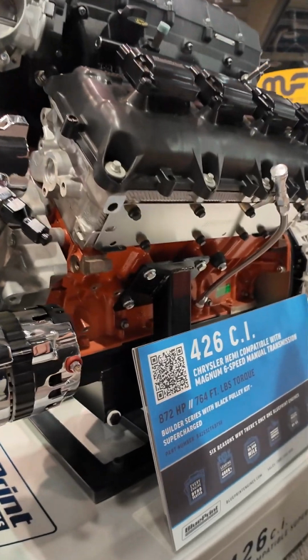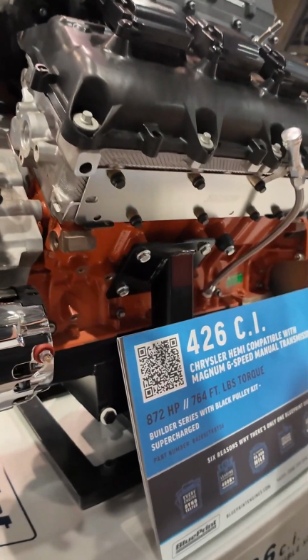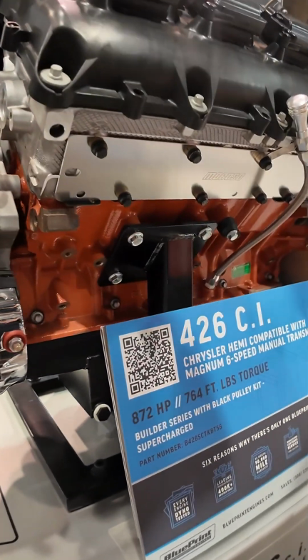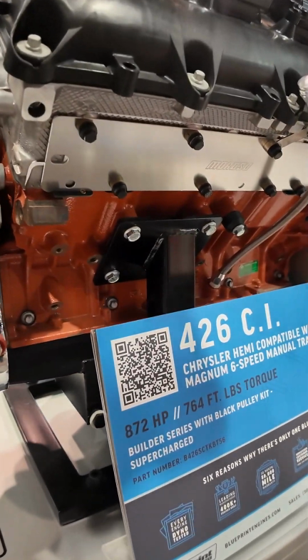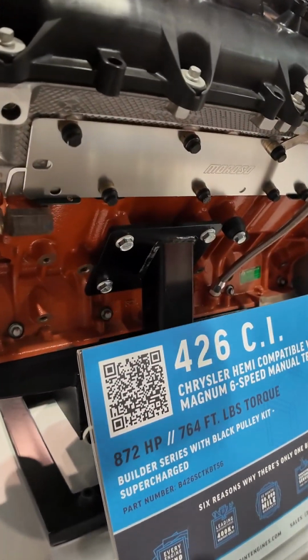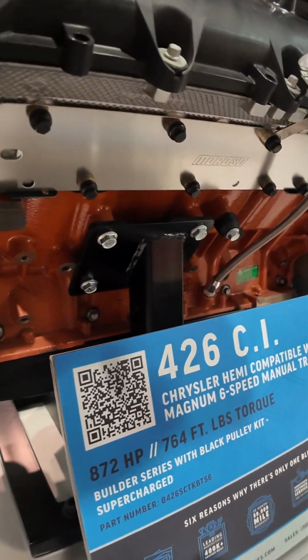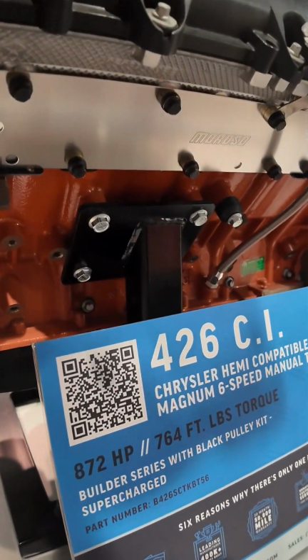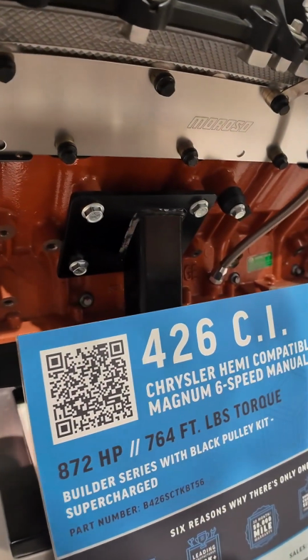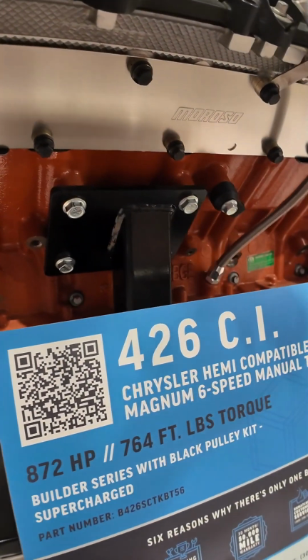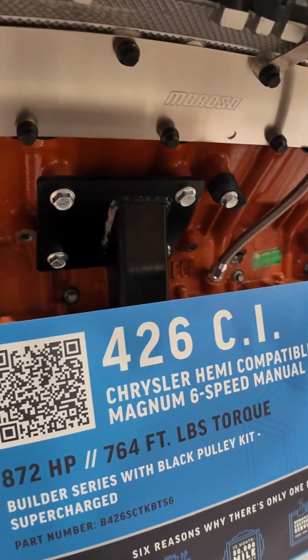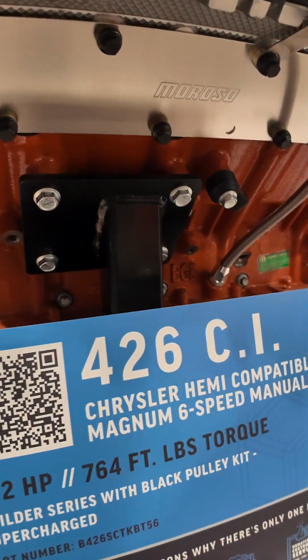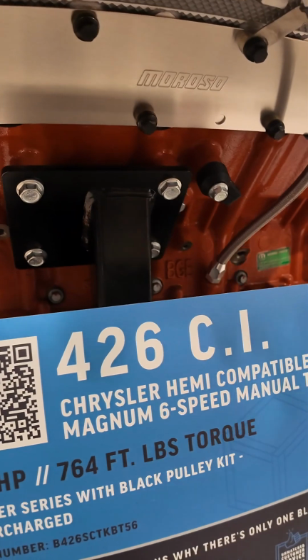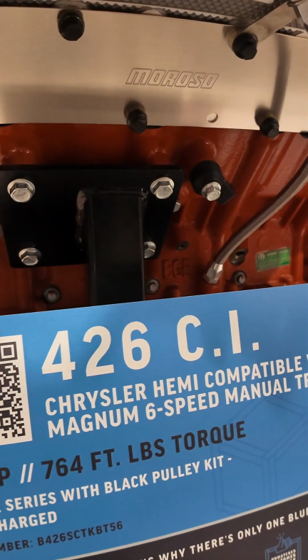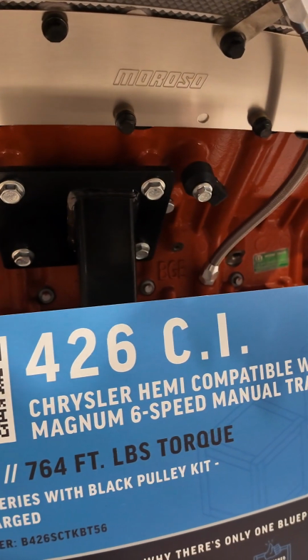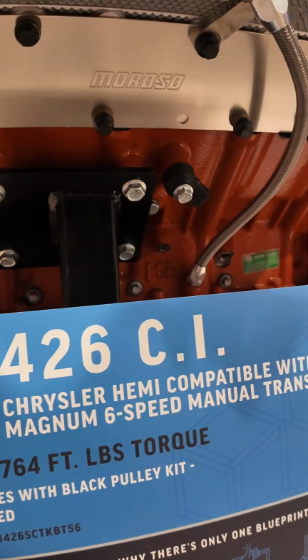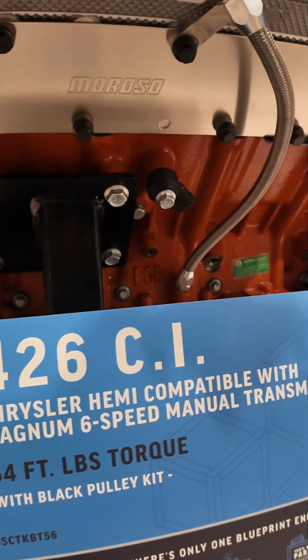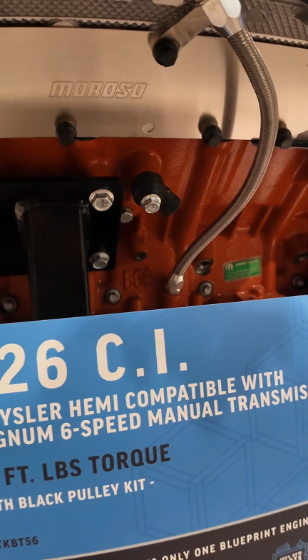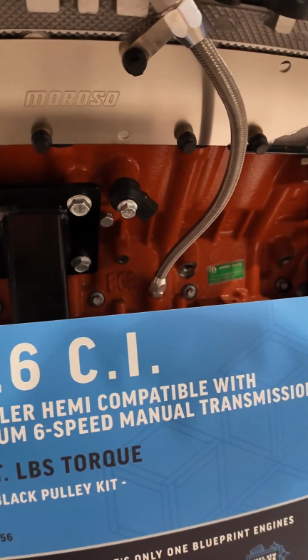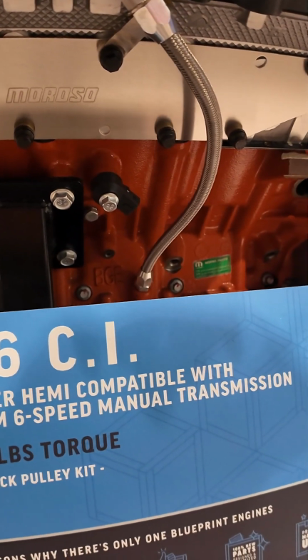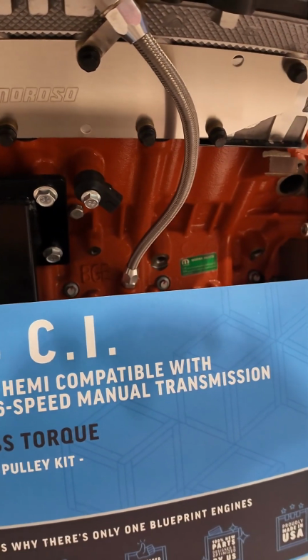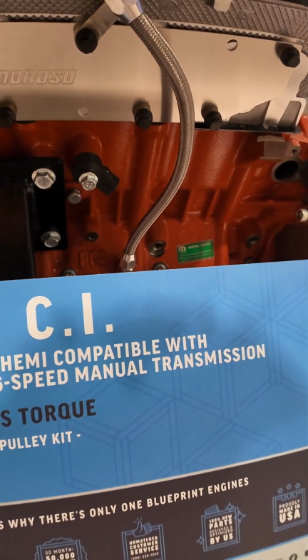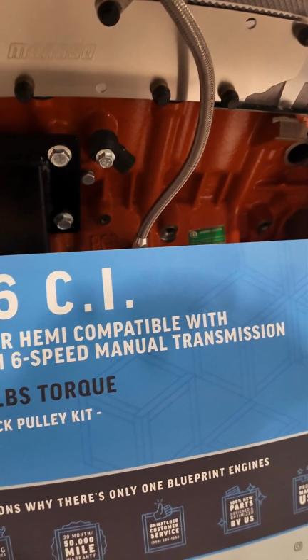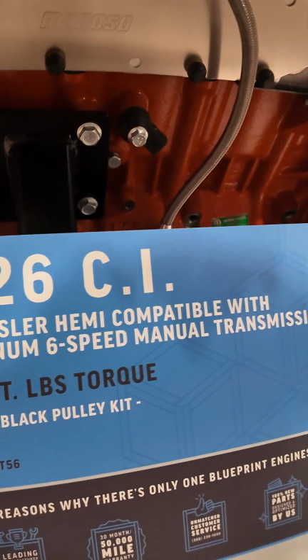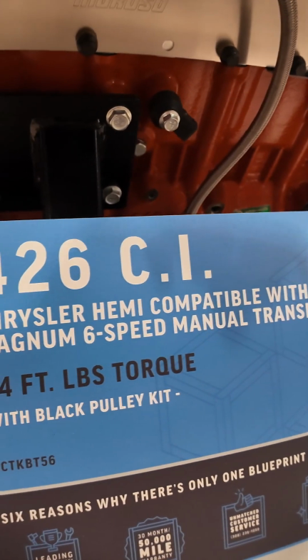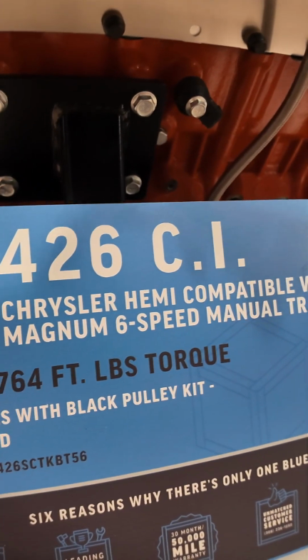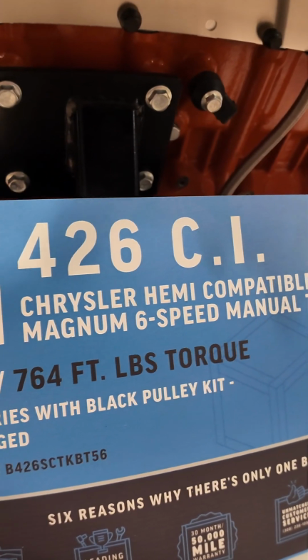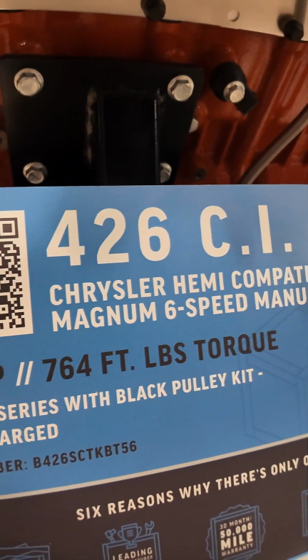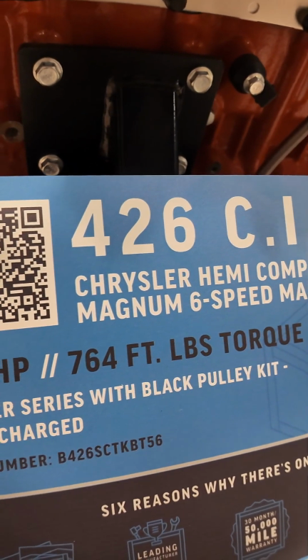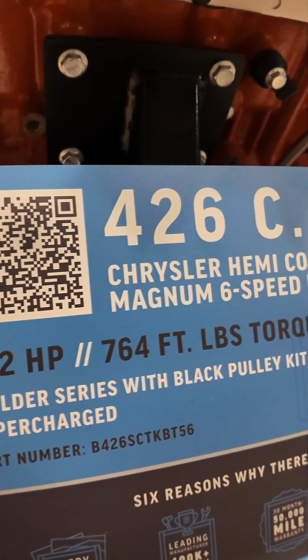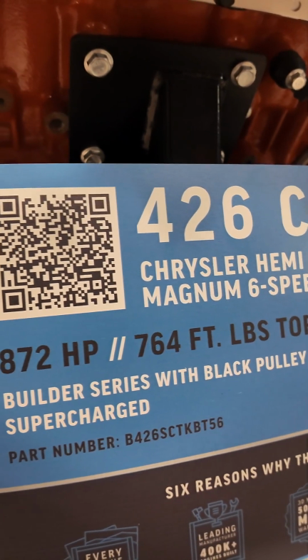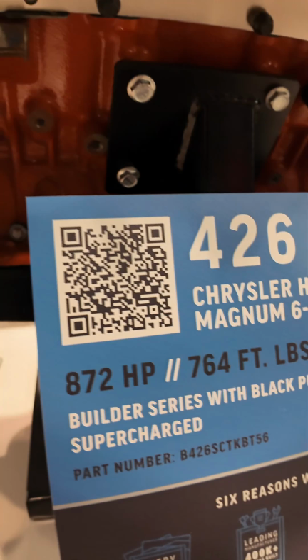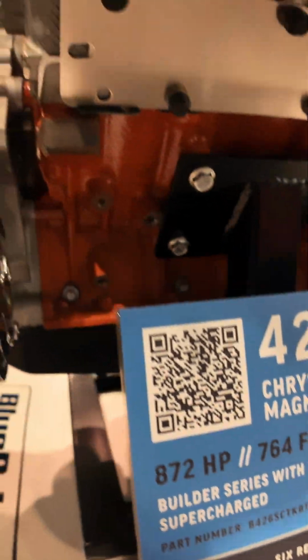This particular display here is our Whipple supercharged 426 Gen 3 Hemi. It puts out a whopping 872 horsepower and 764 foot-pounds of torque.